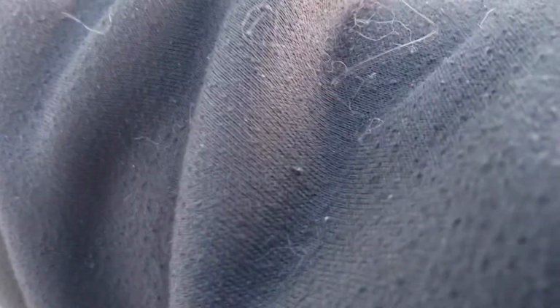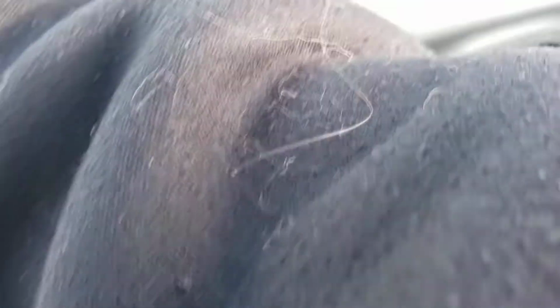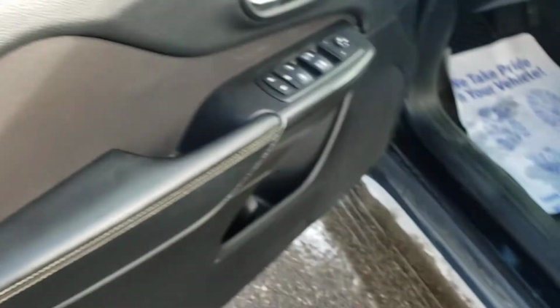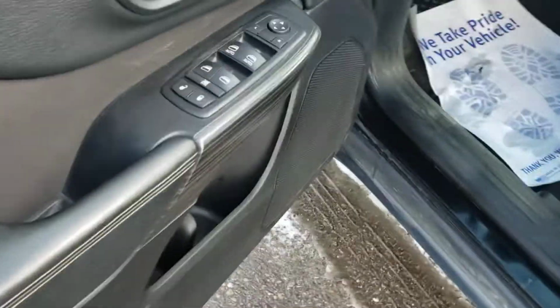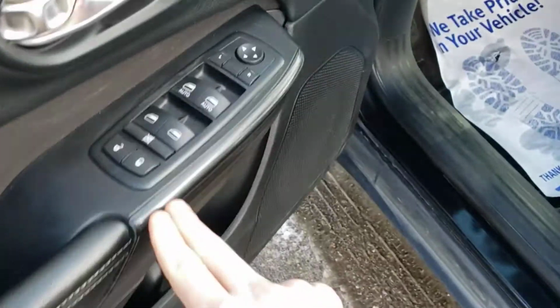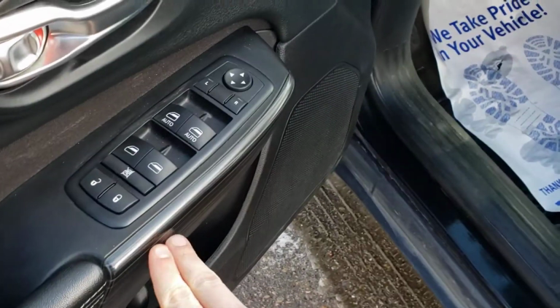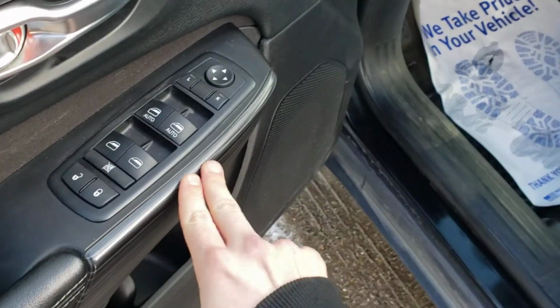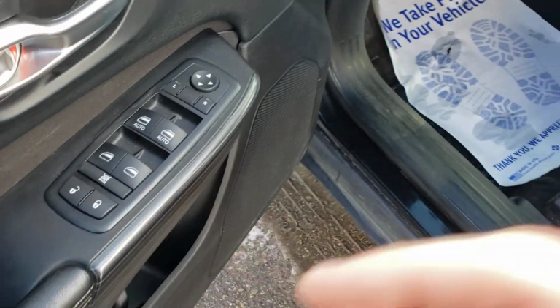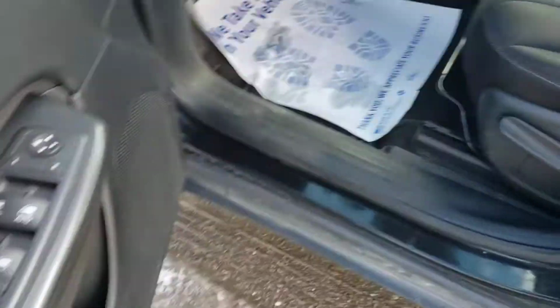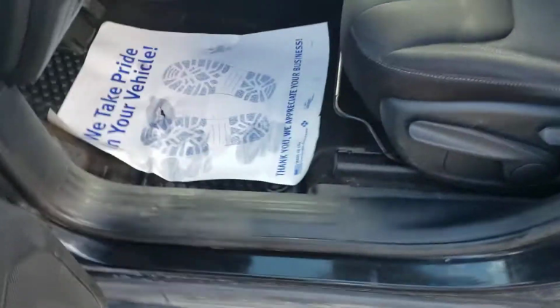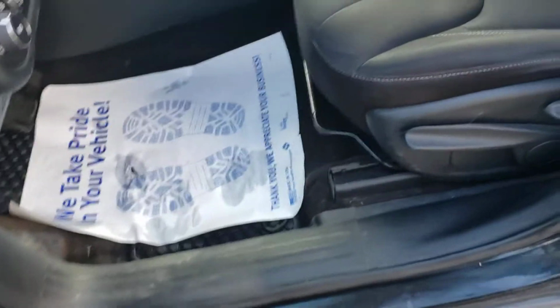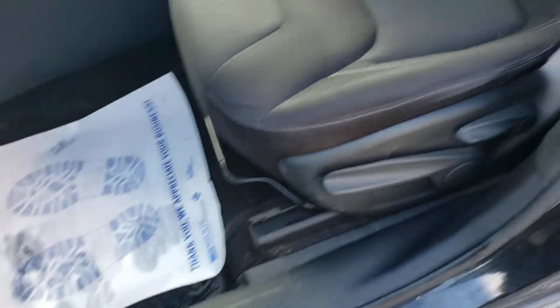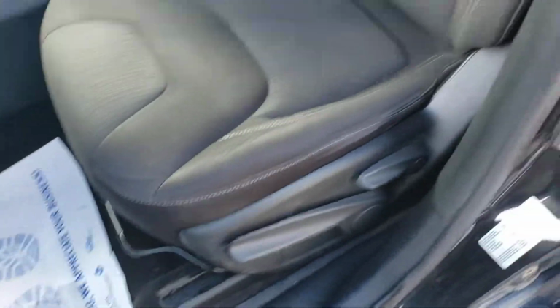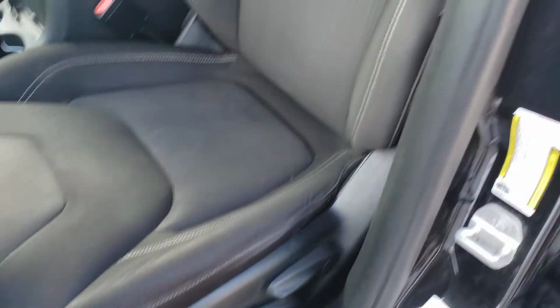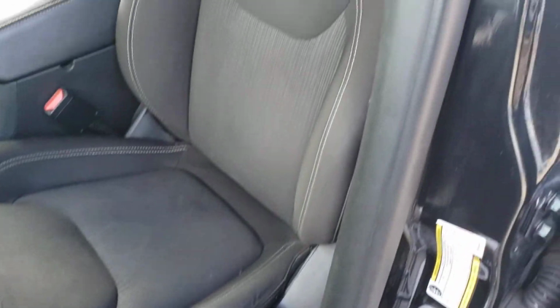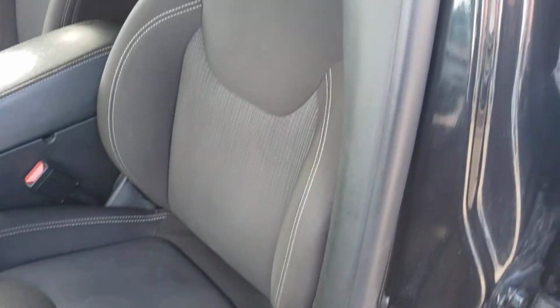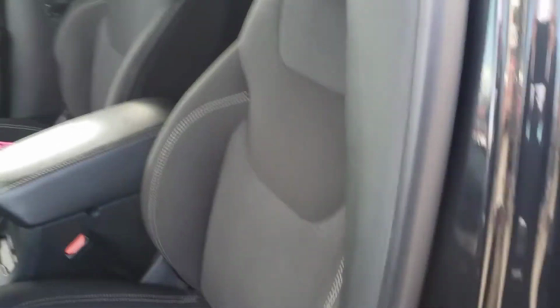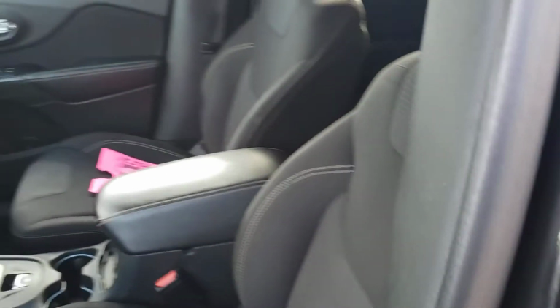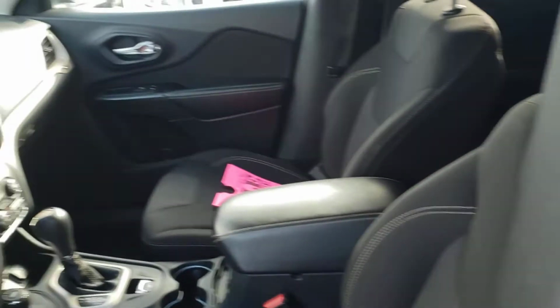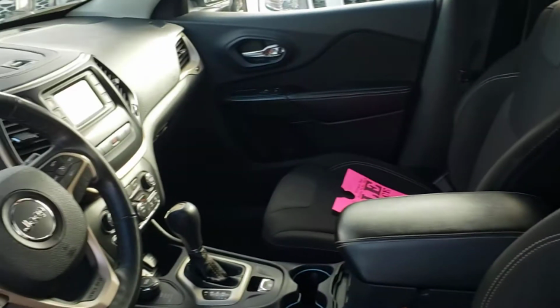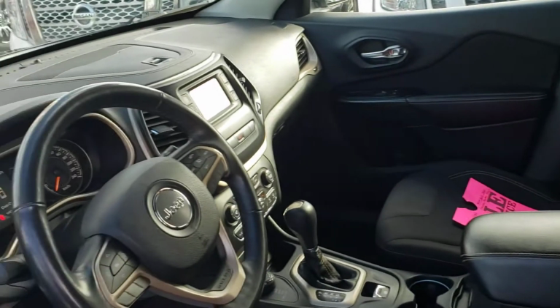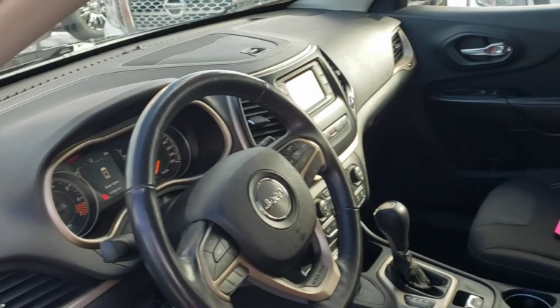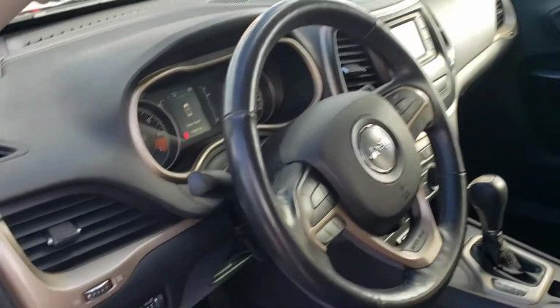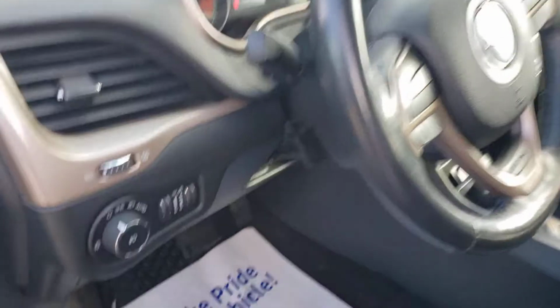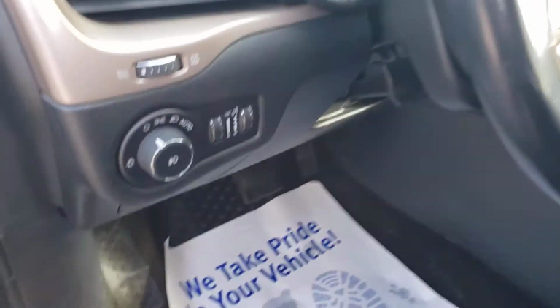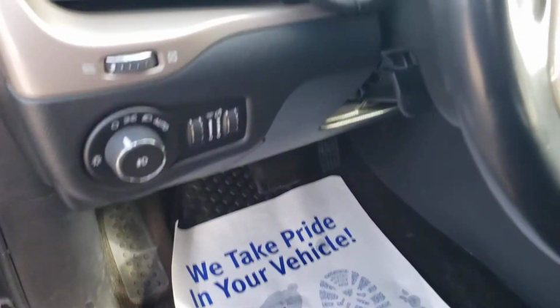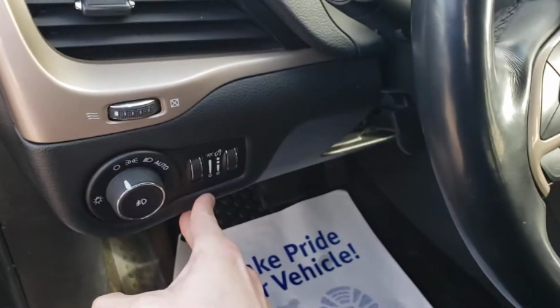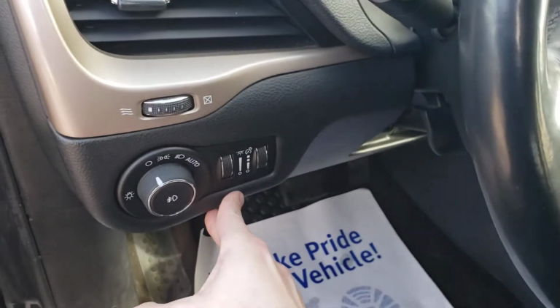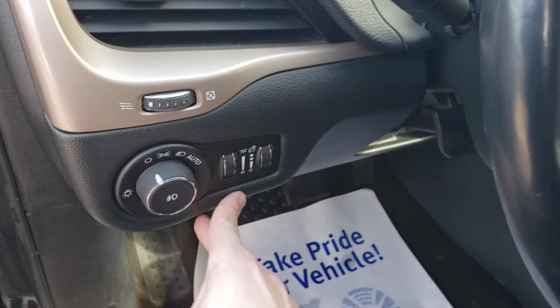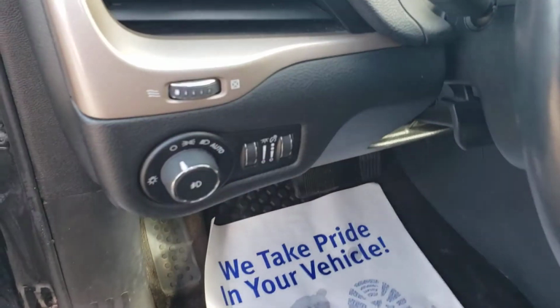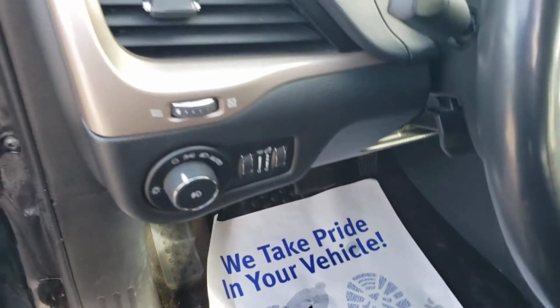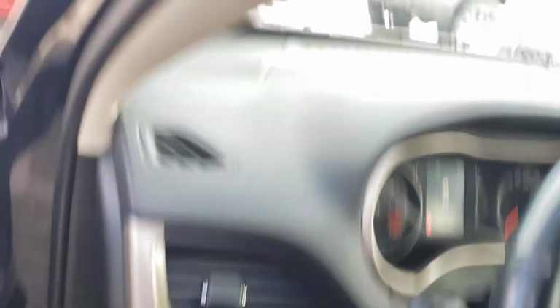Looking inside: our windows, locks, mirrors, cloth interior, pump-fit seating. Looking down on the left side of the steering wheel, we have our headlight options as well as the brightness control for our display.